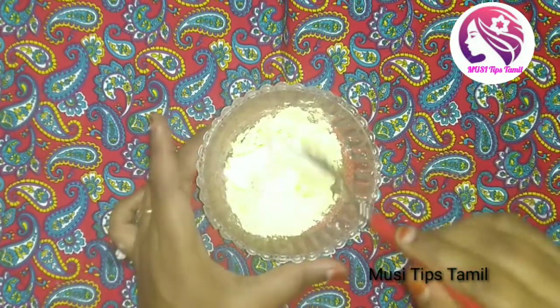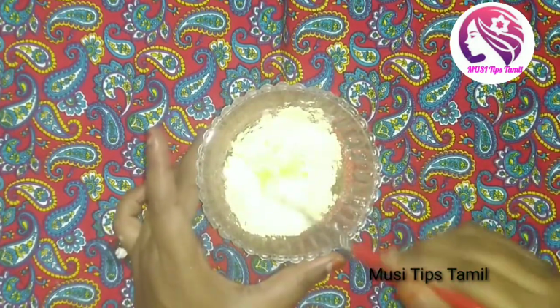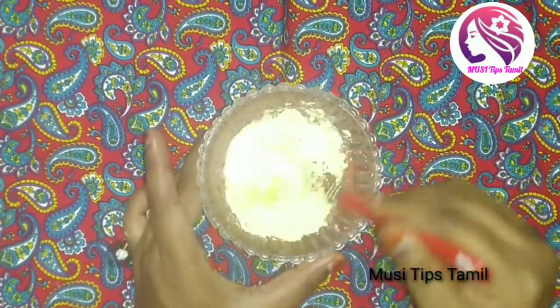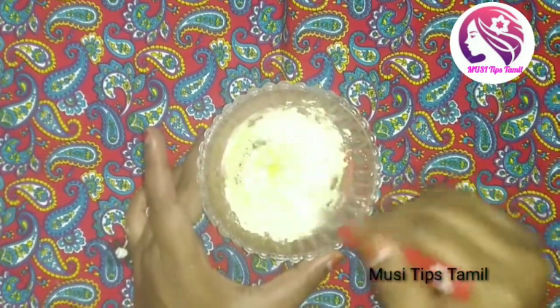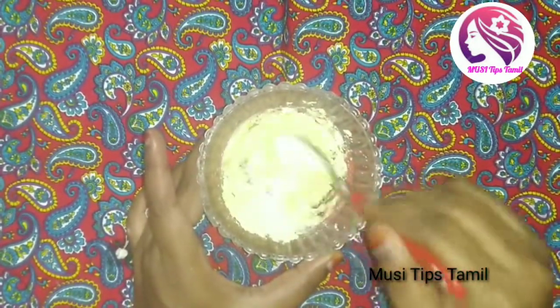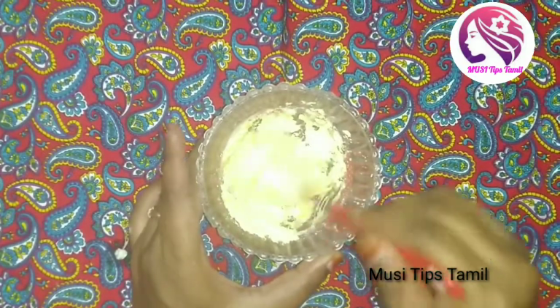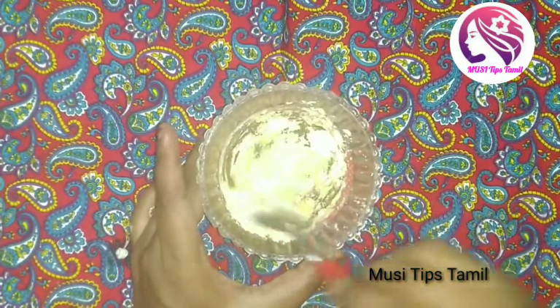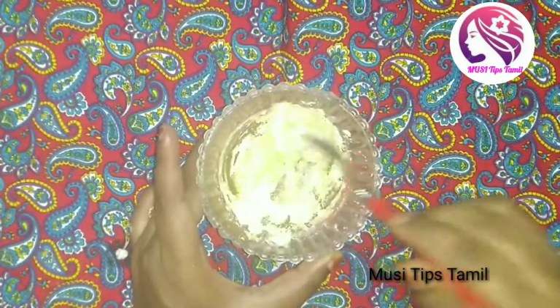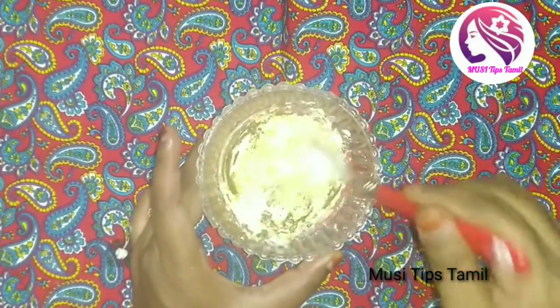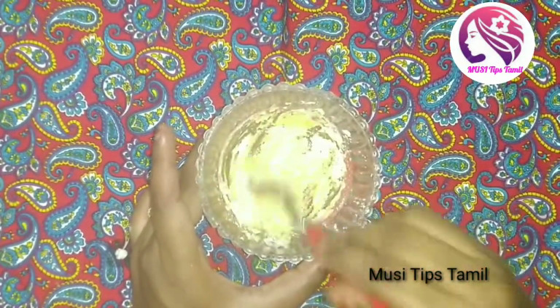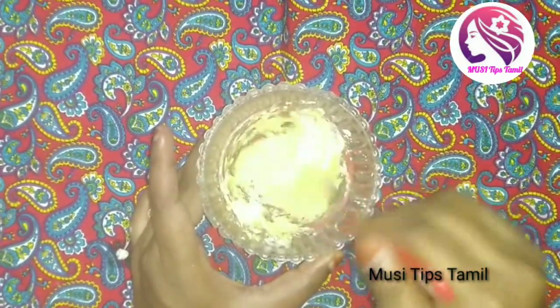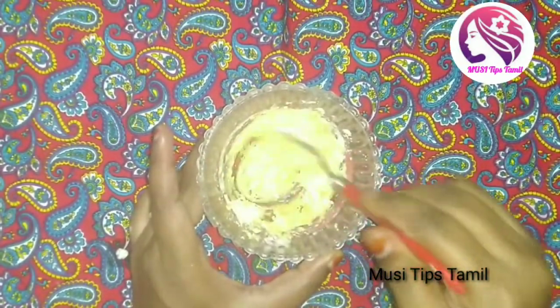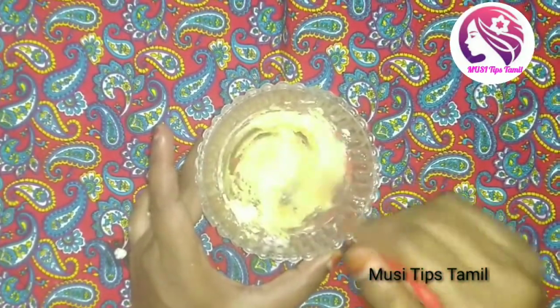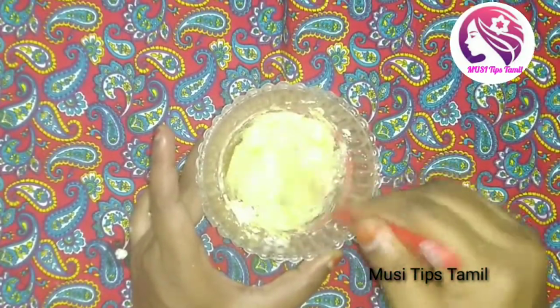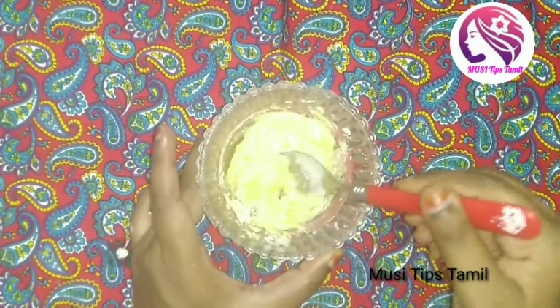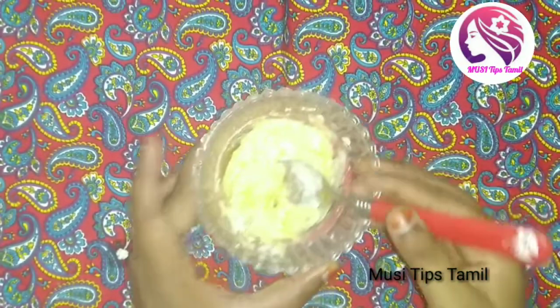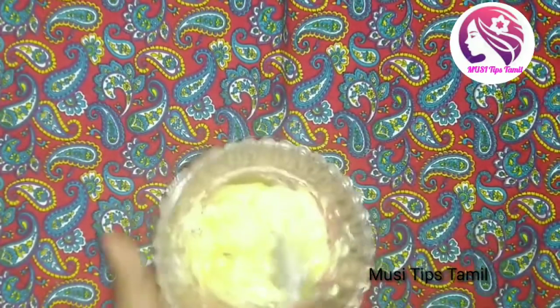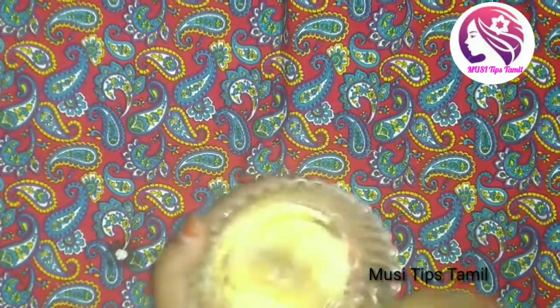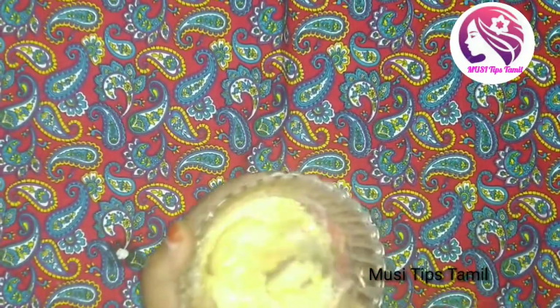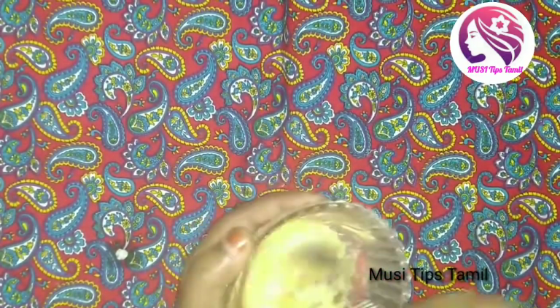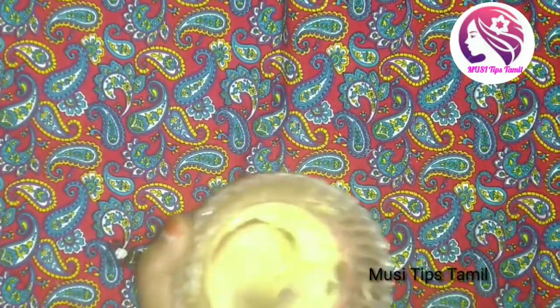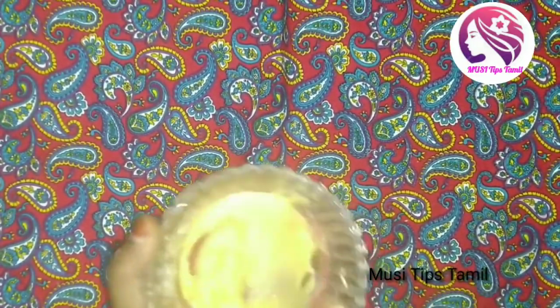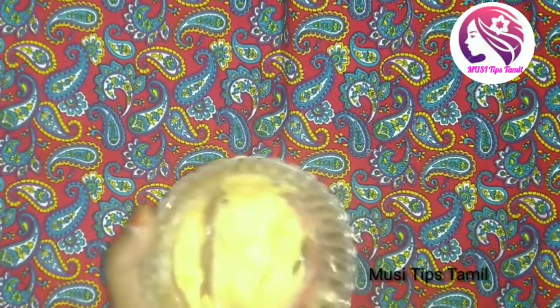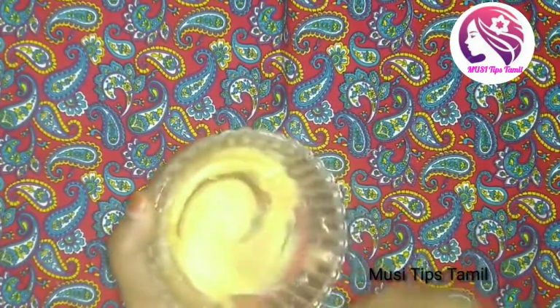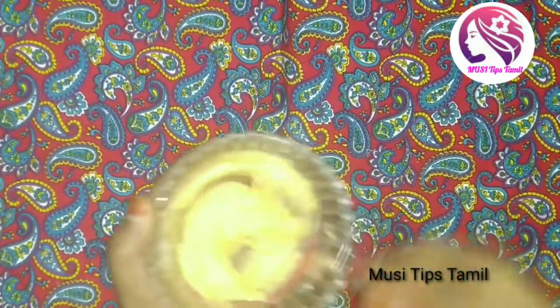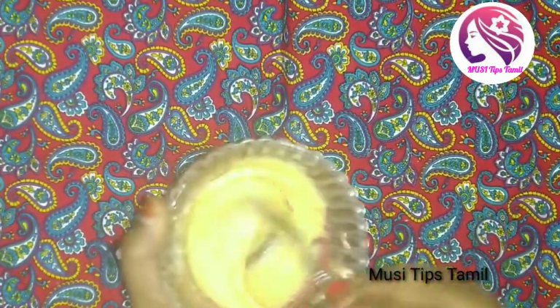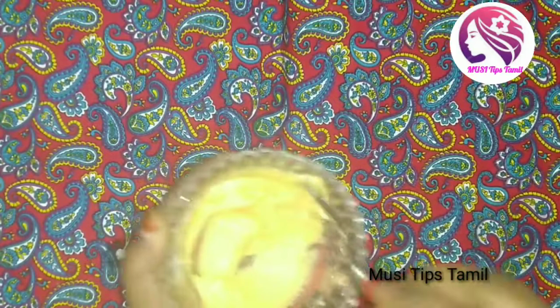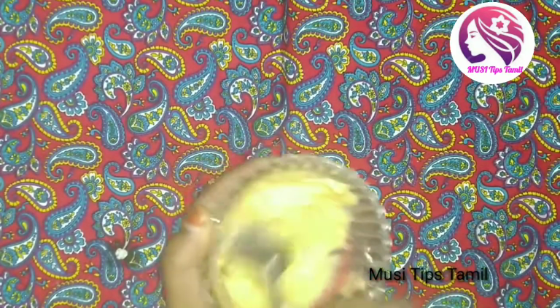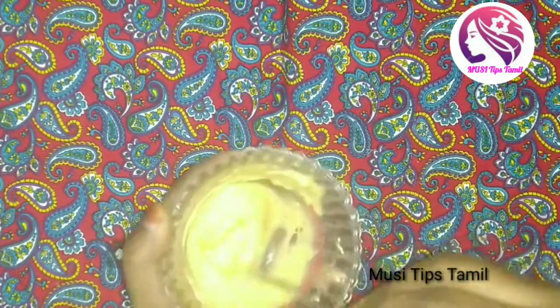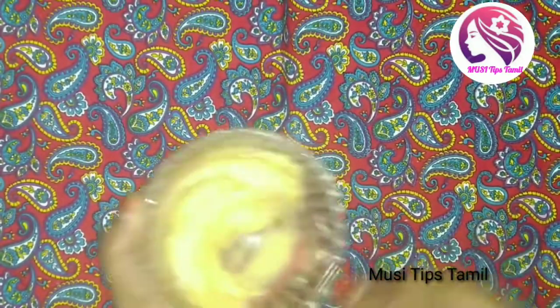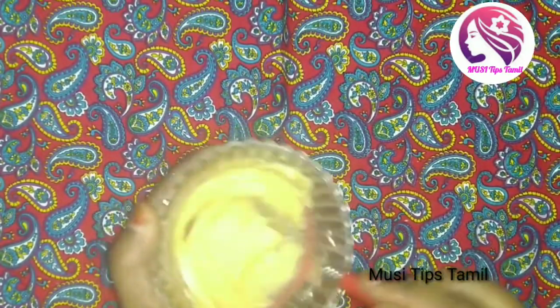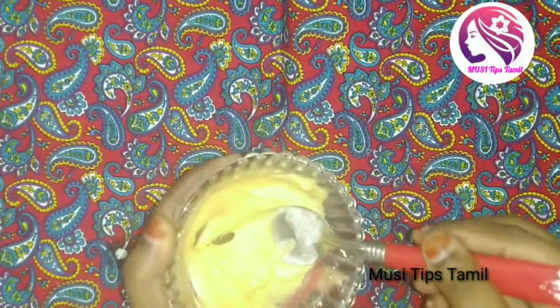Let's mix it well. If you mix it well, you can add a little bit of water or curd. This is a good result. If you use it — girls or boys — this is a good result.